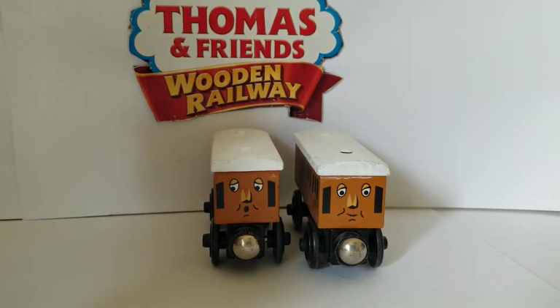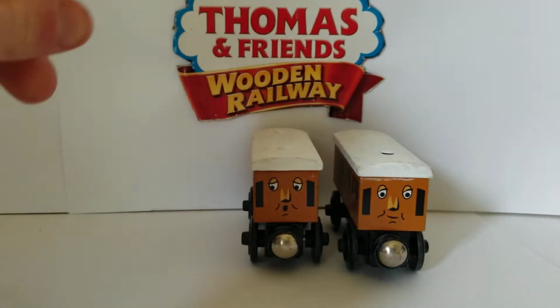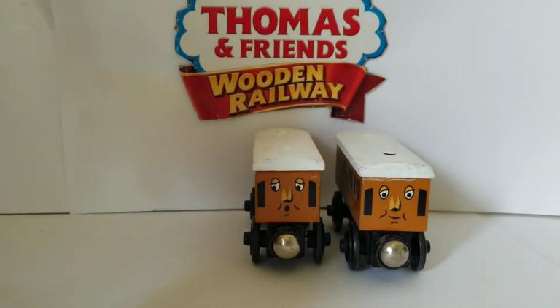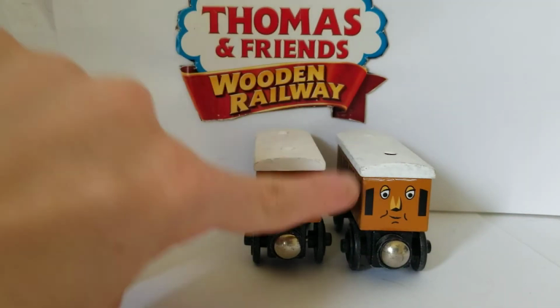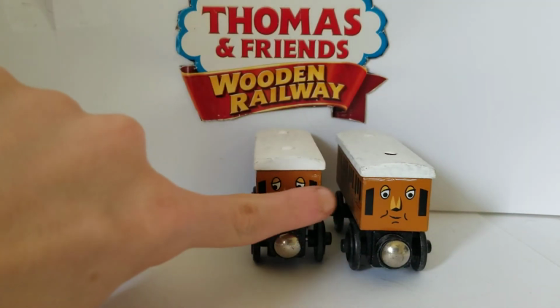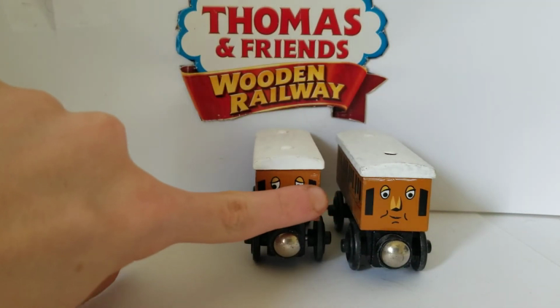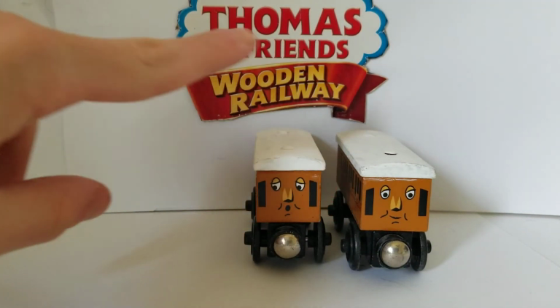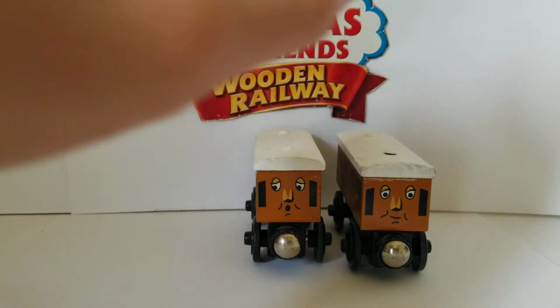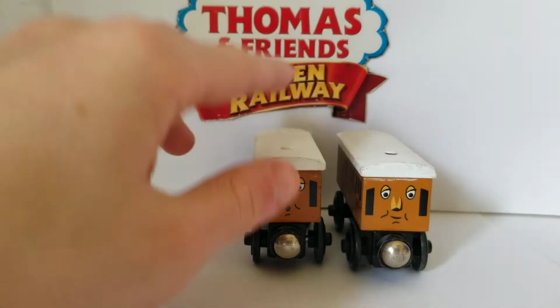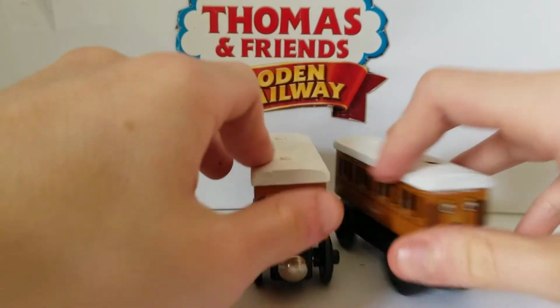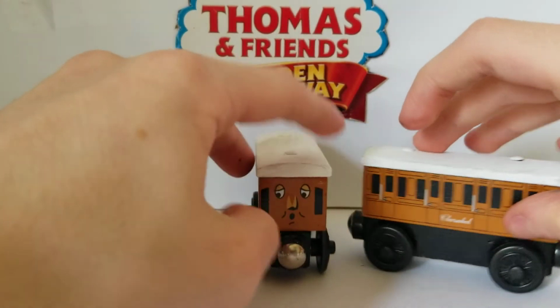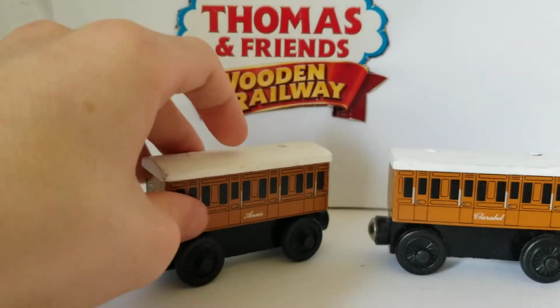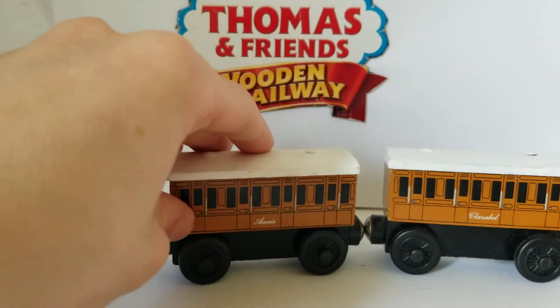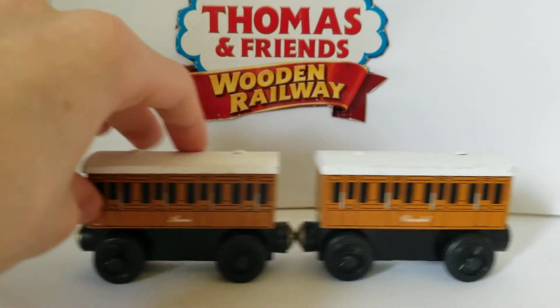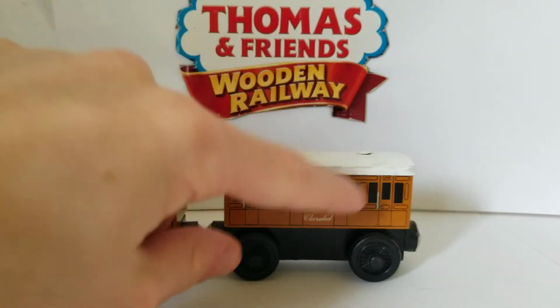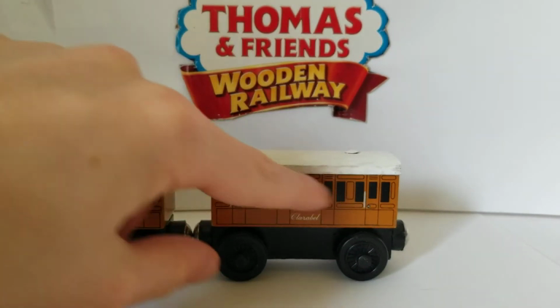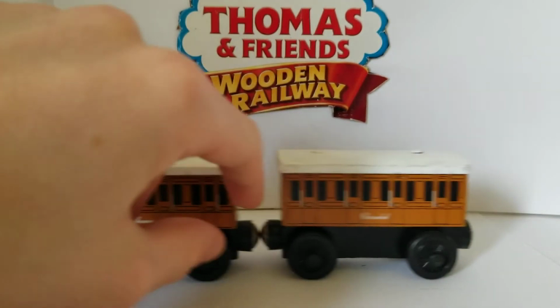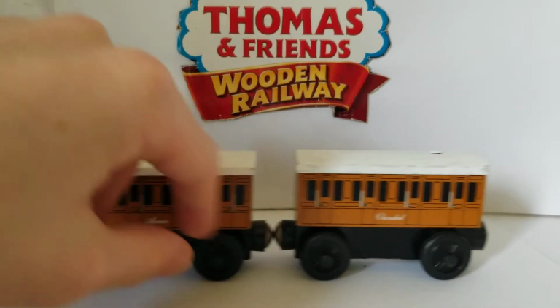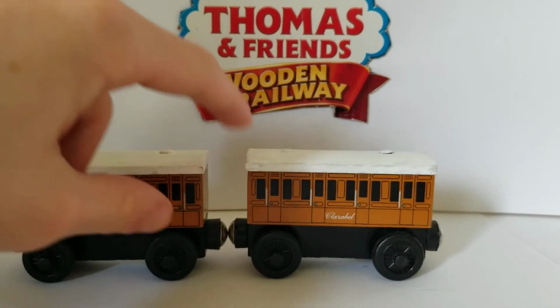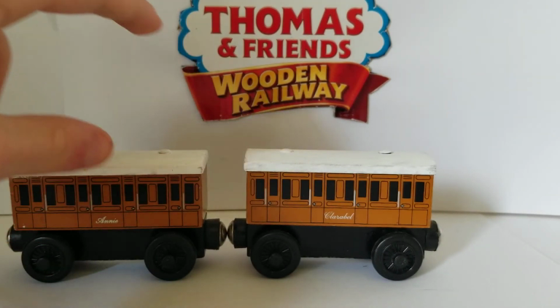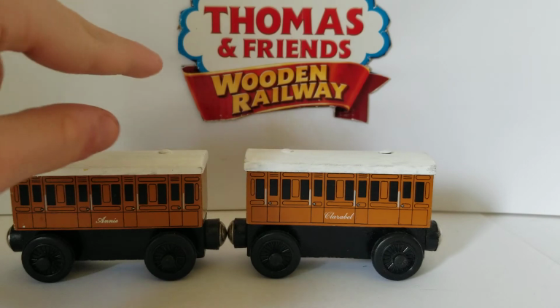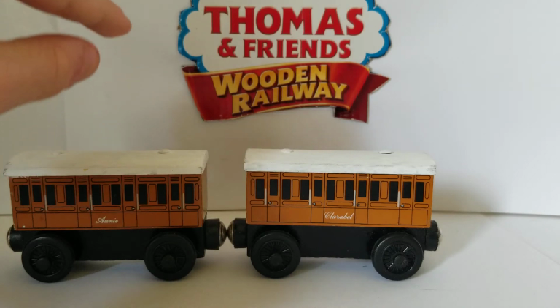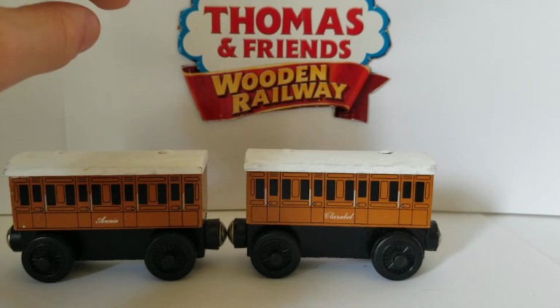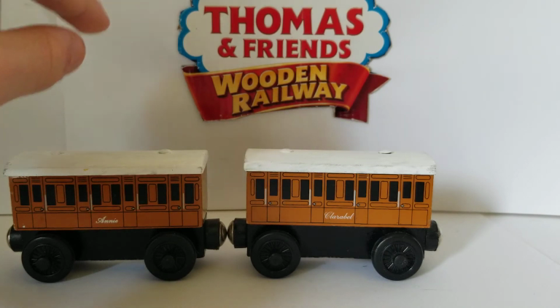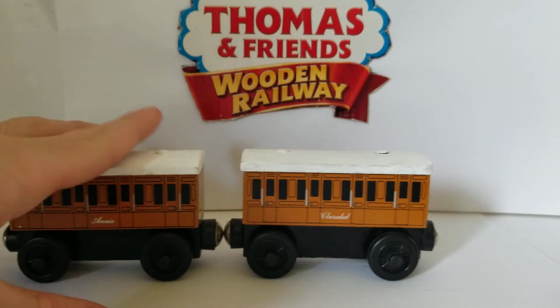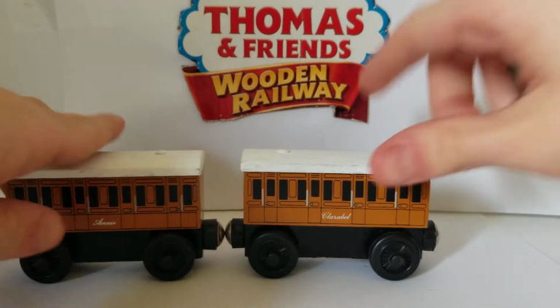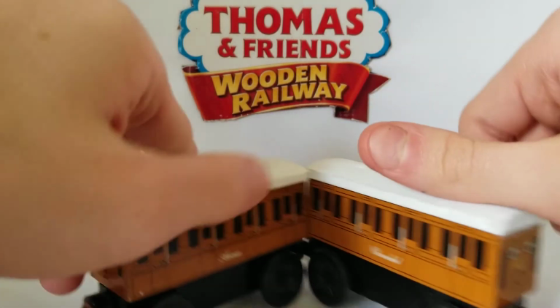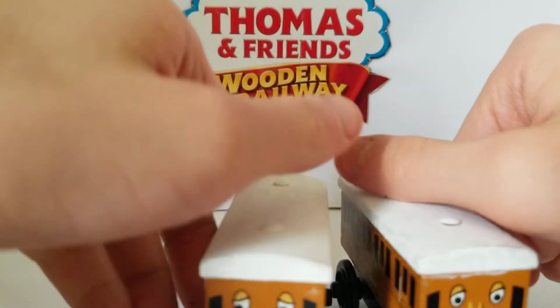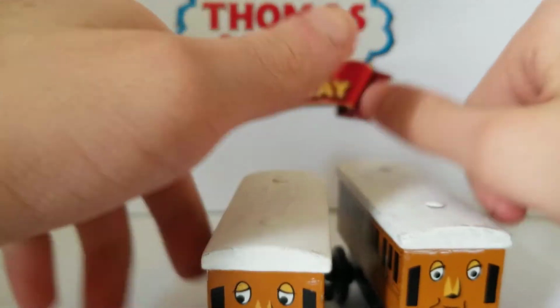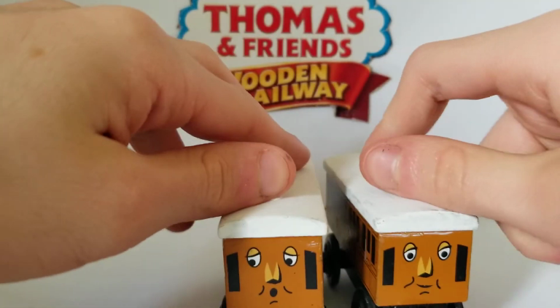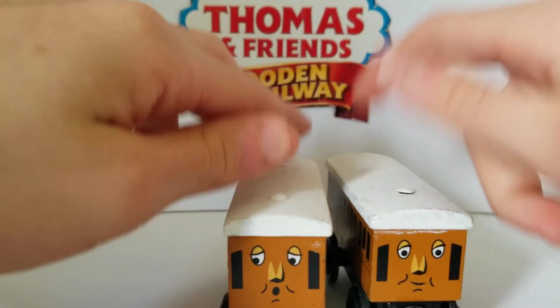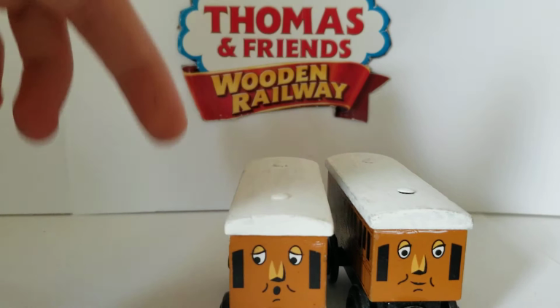Up until 2011, they got CGI faces, and that's also included in the Lex Naffer Station set with some balloons and banners on the sides. Then in 2013, when Mattel took over, they gained CGI faces and black roofs that we know today.